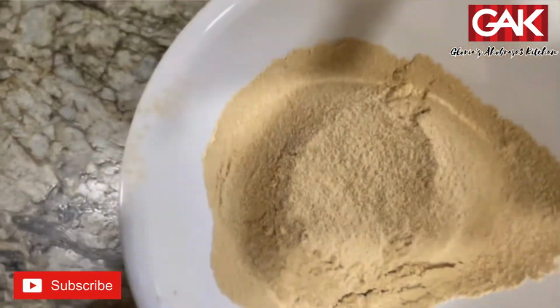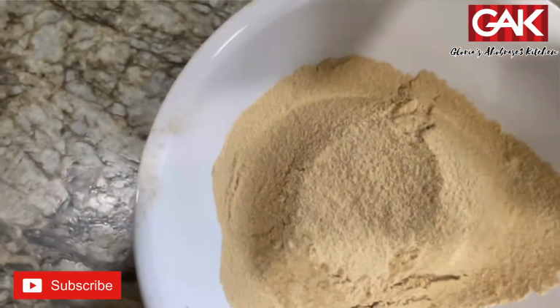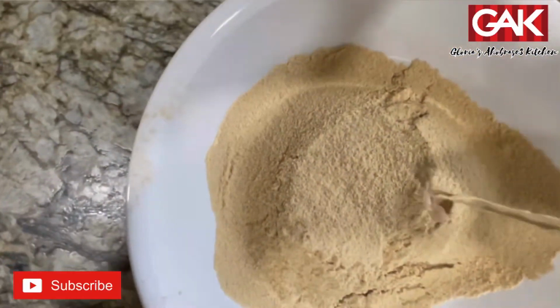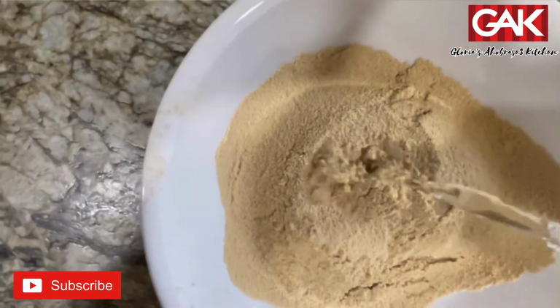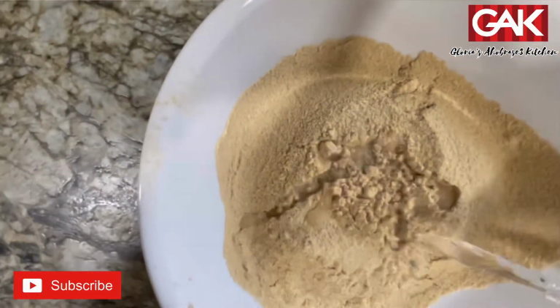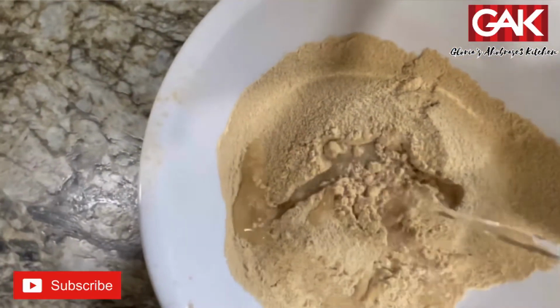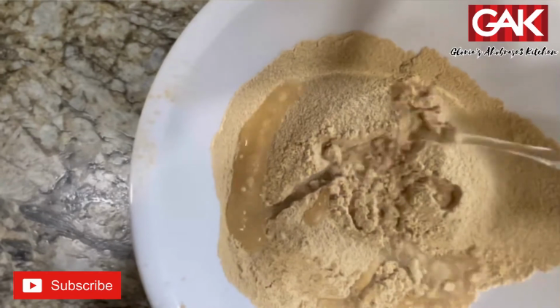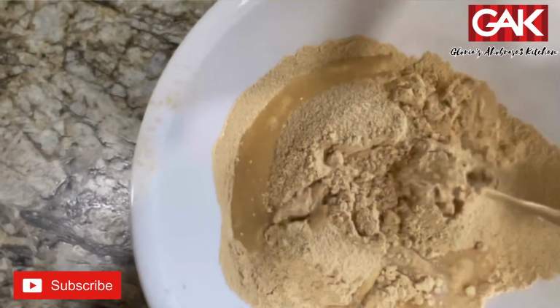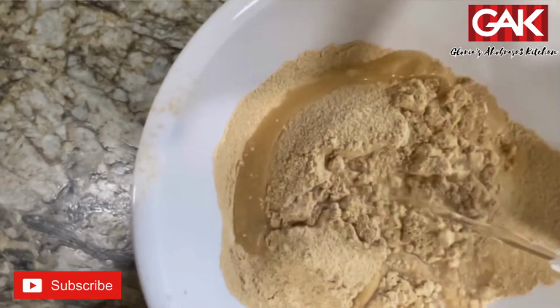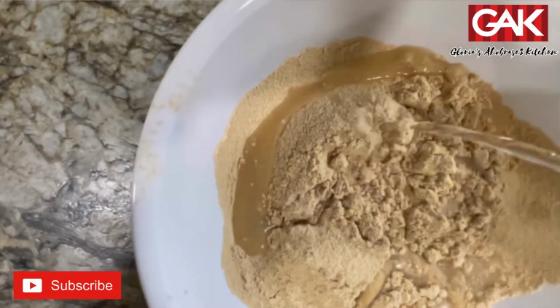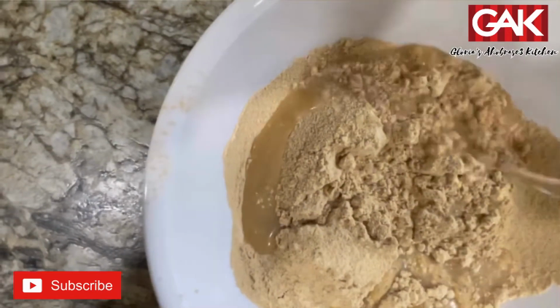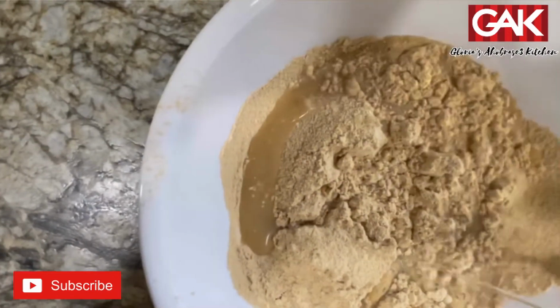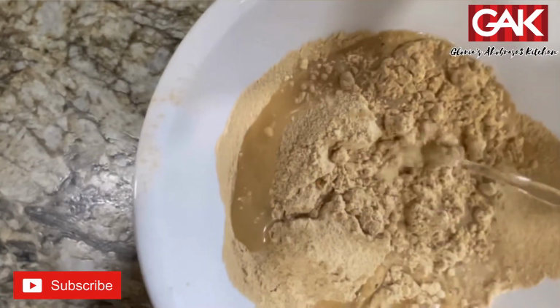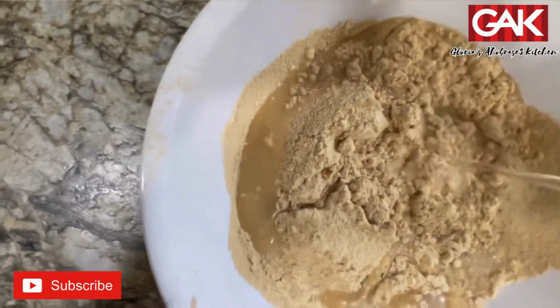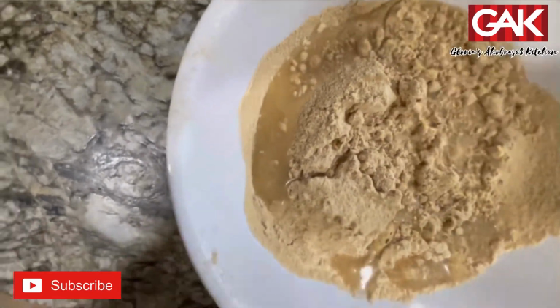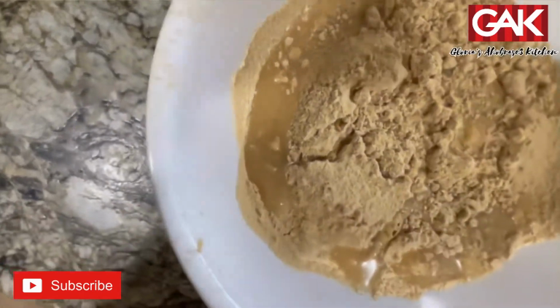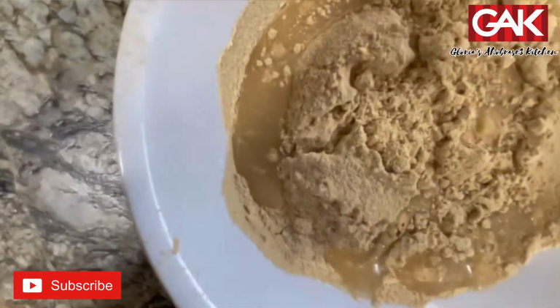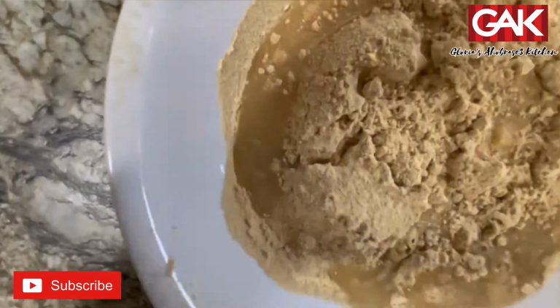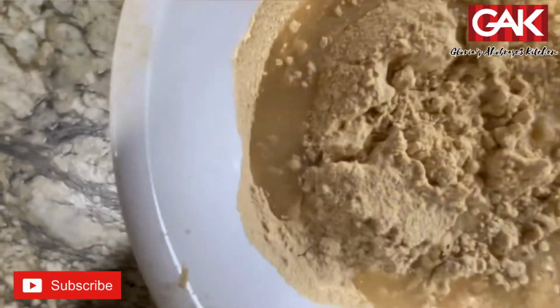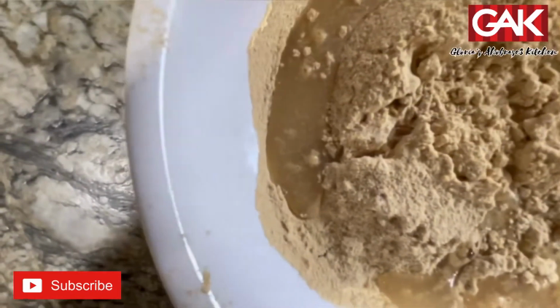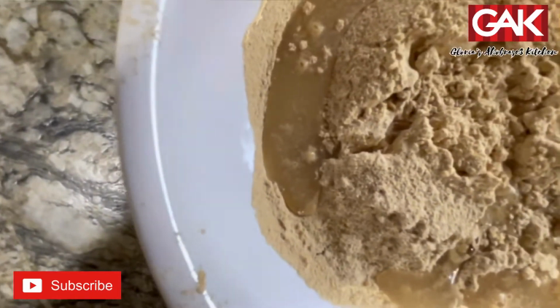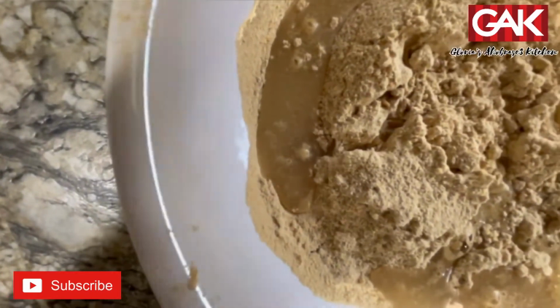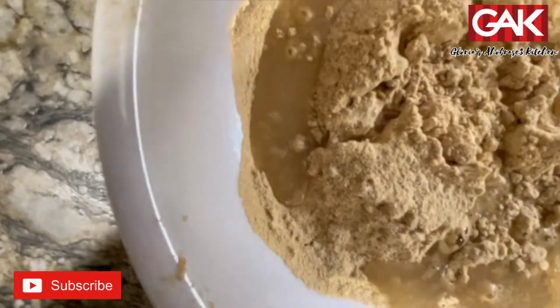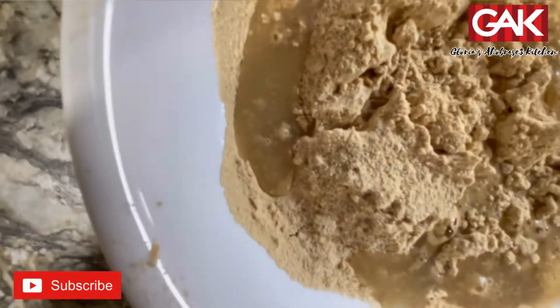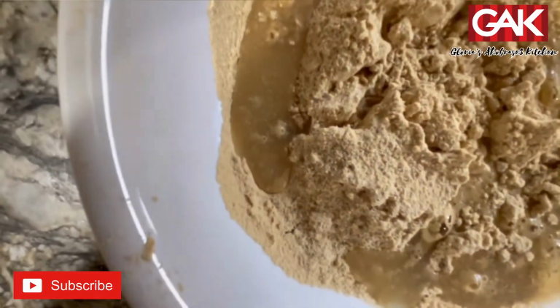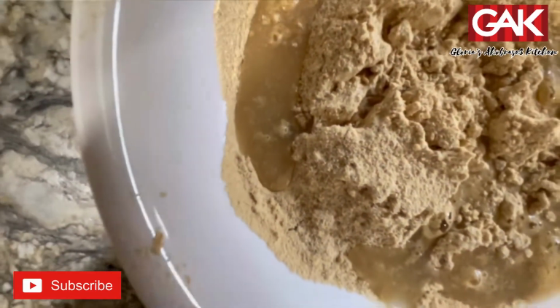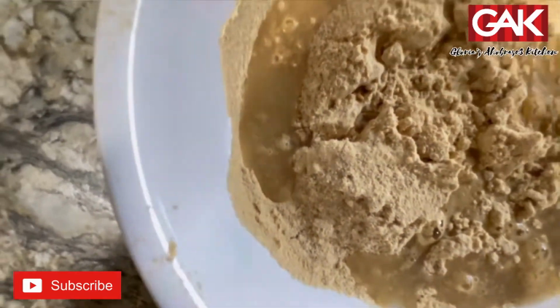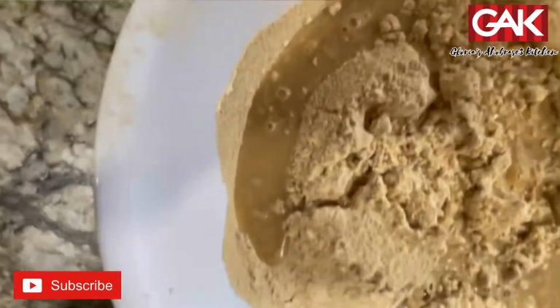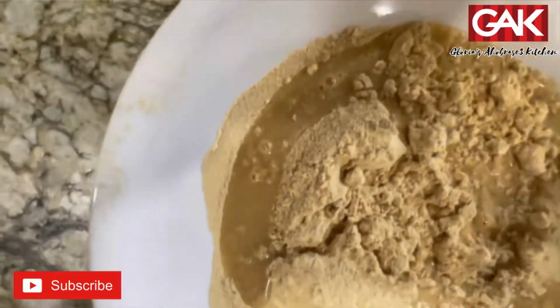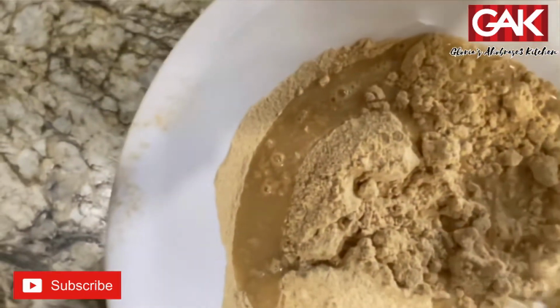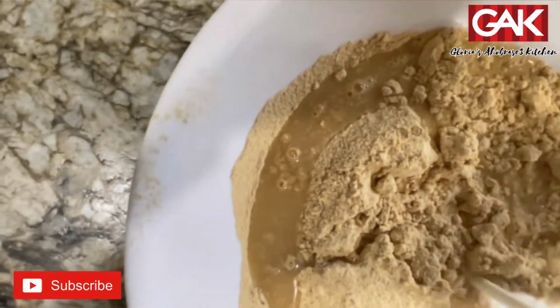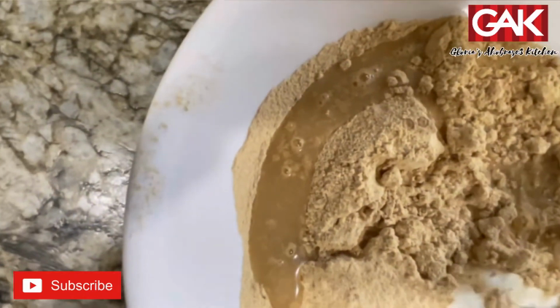So now I'm adding water. You're going to do it little by little because I want my Tom Brown thick.